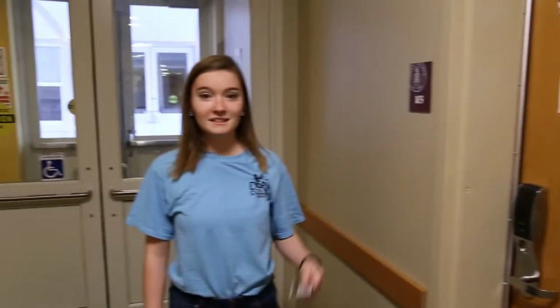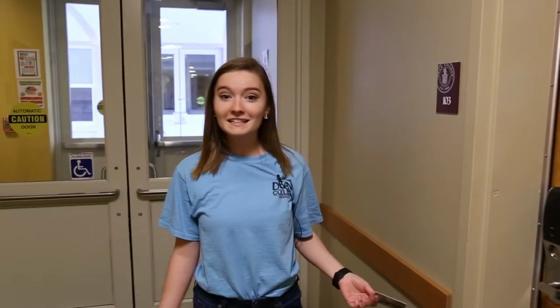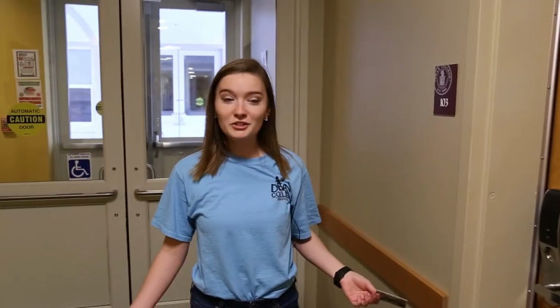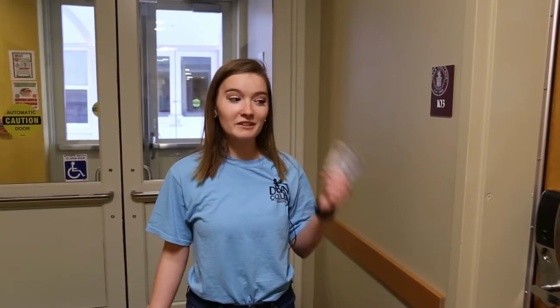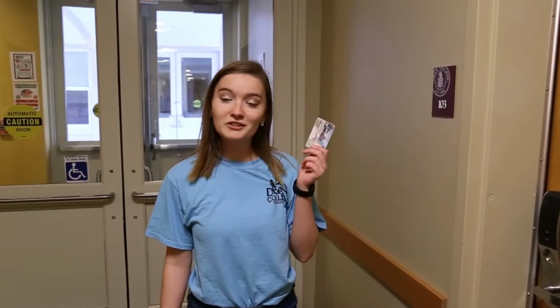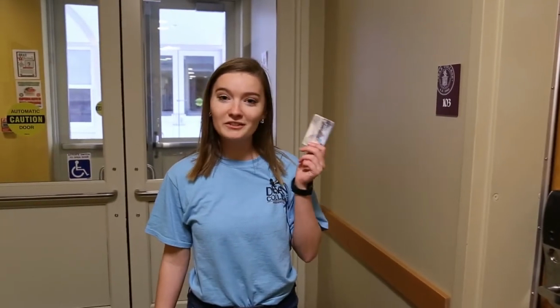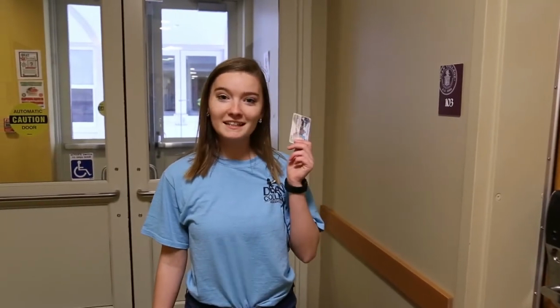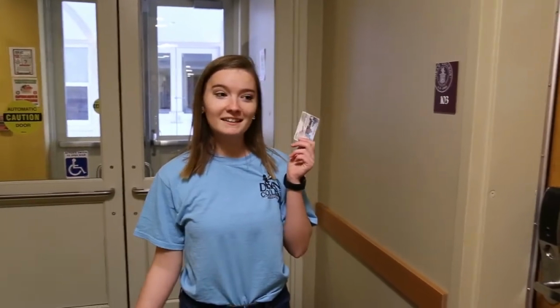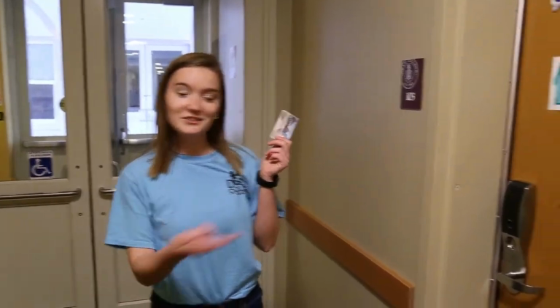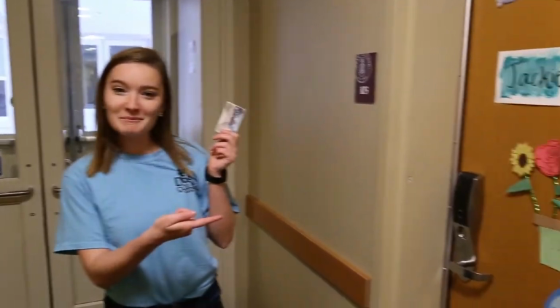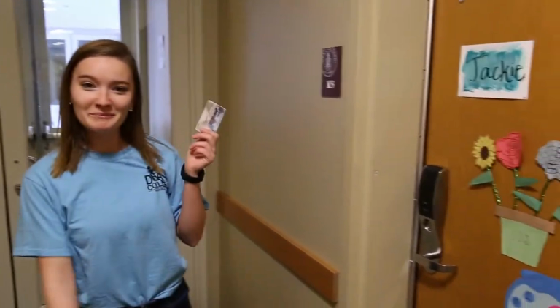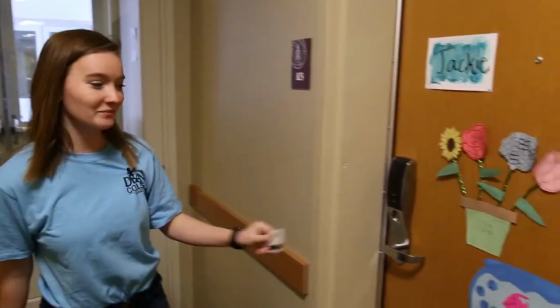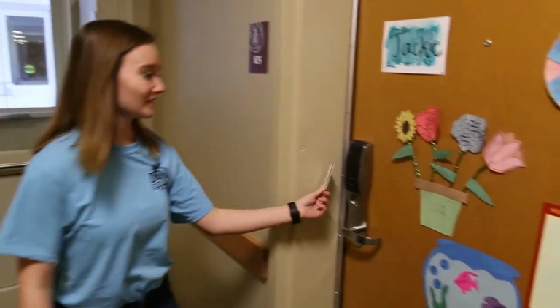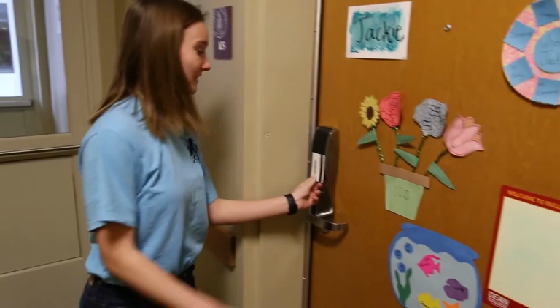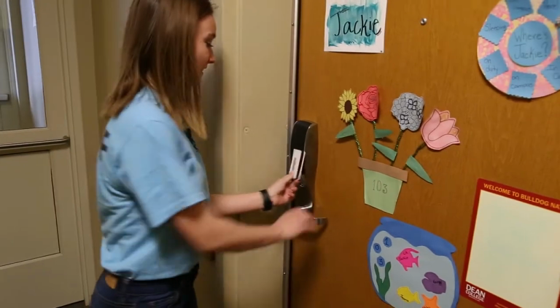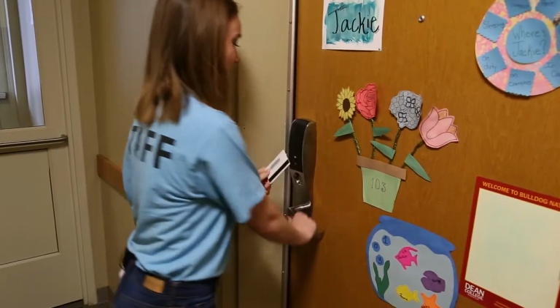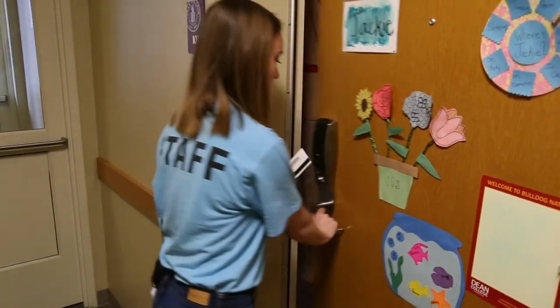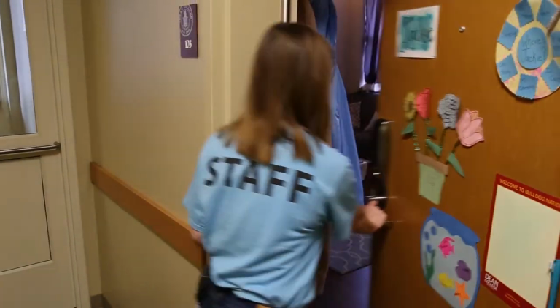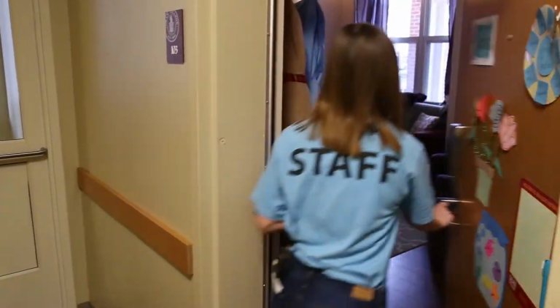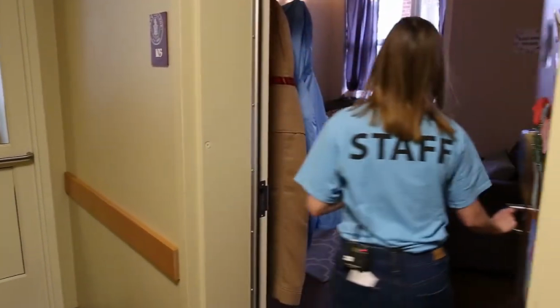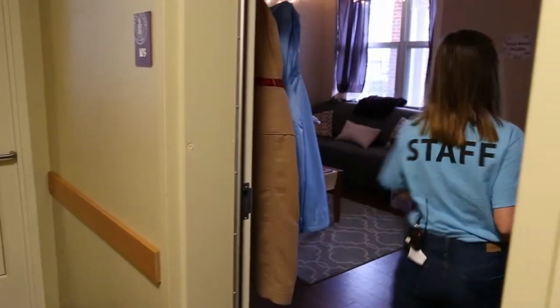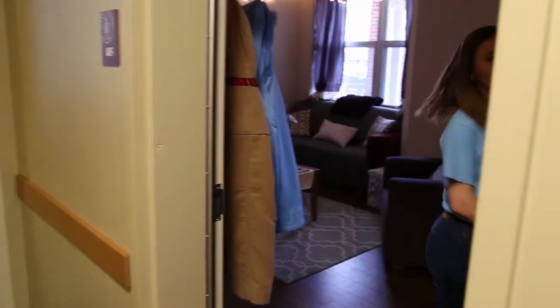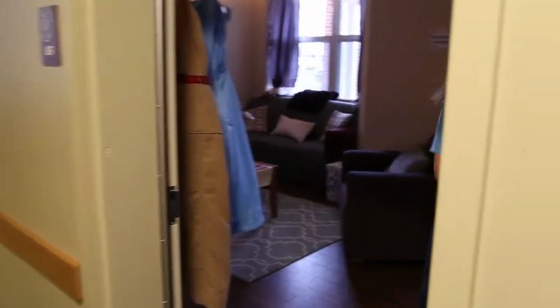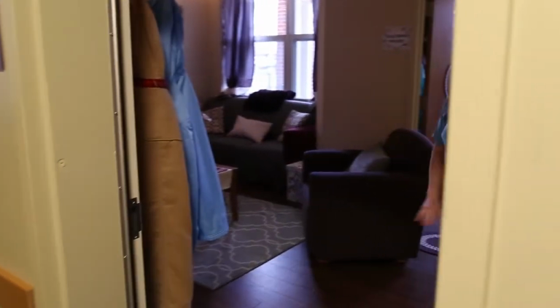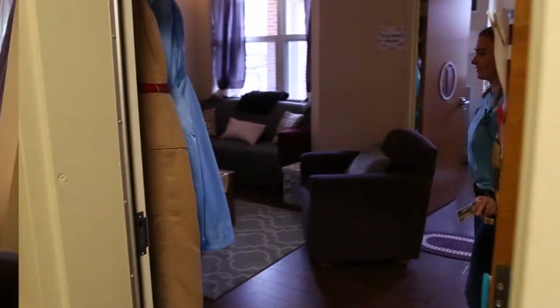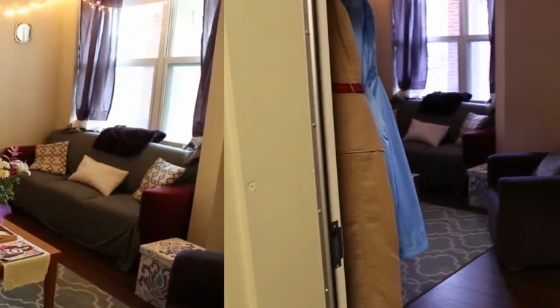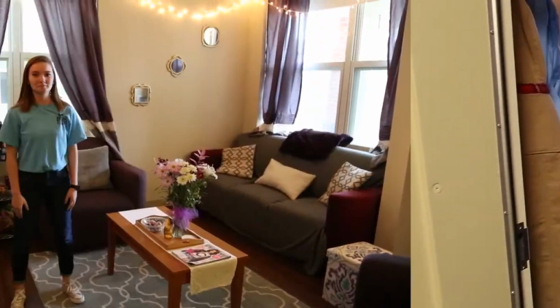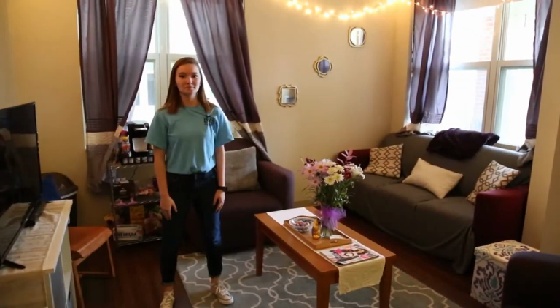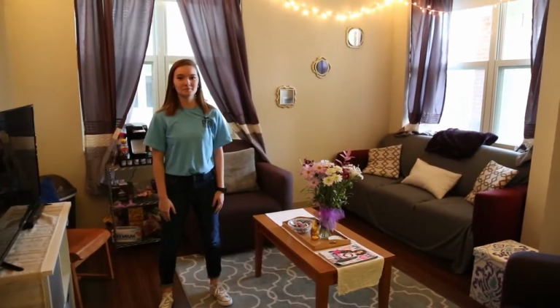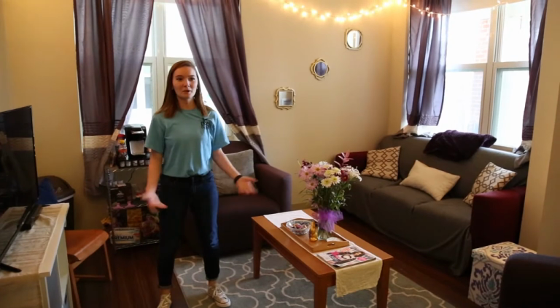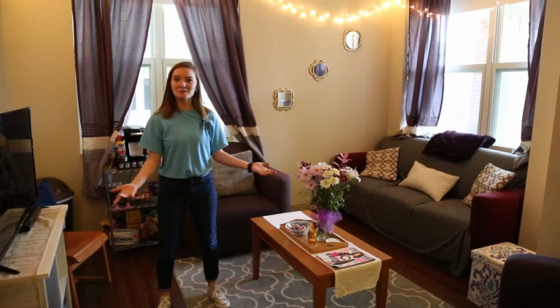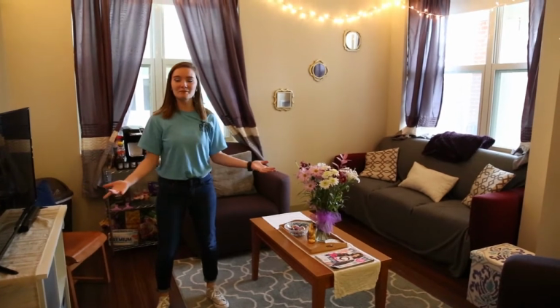To get into your suite you'll have to use your student ID again. Let's go check out my room. Welcome to my suite.